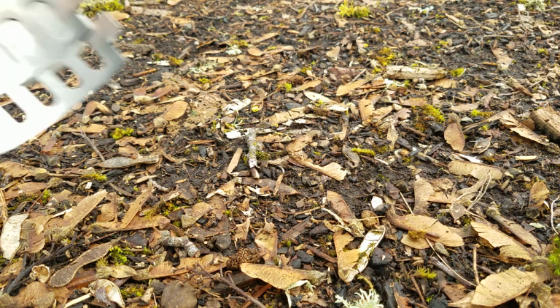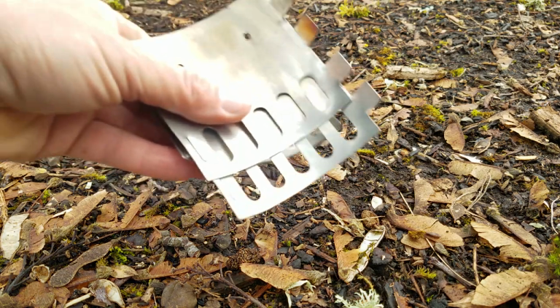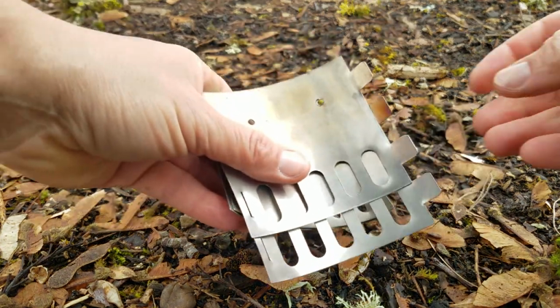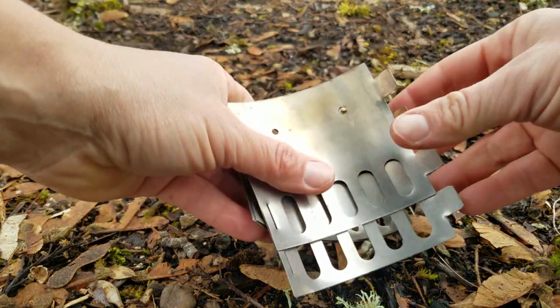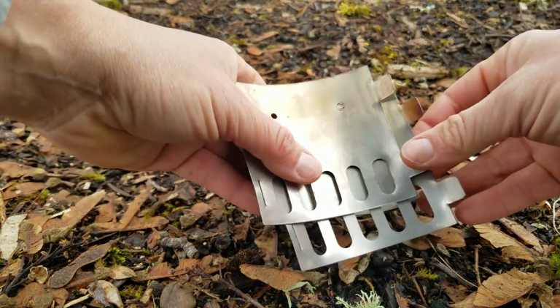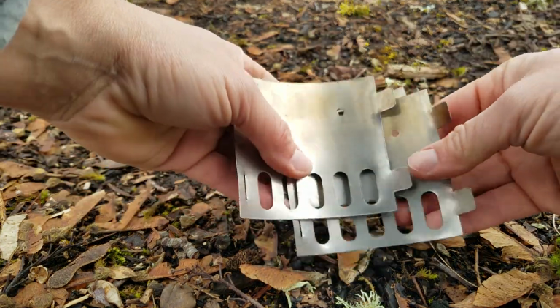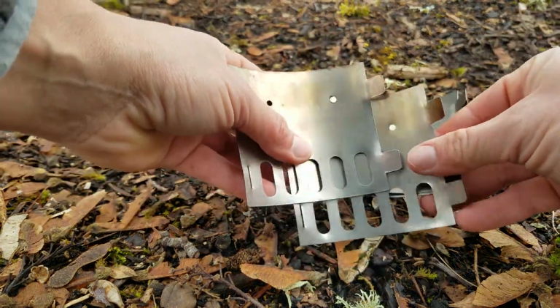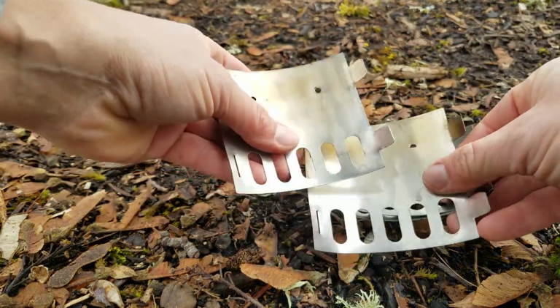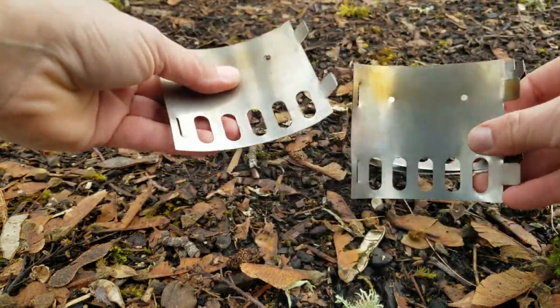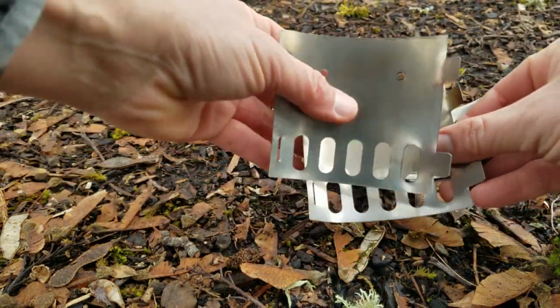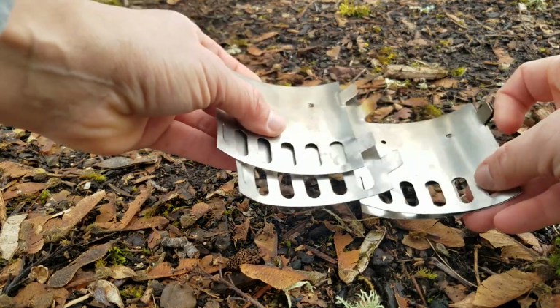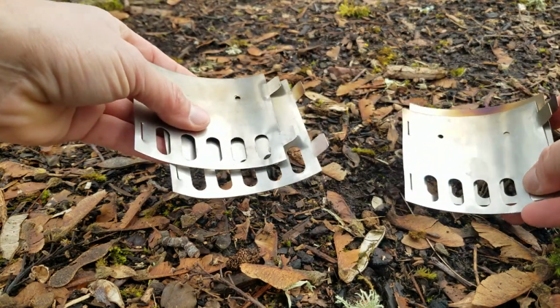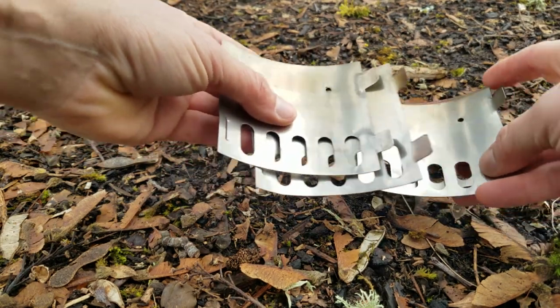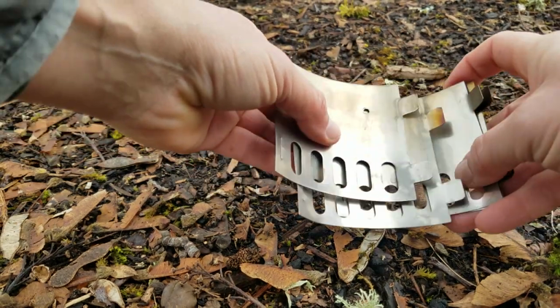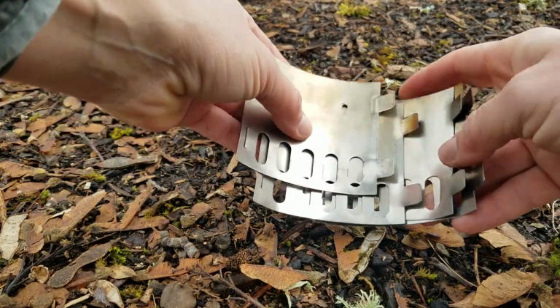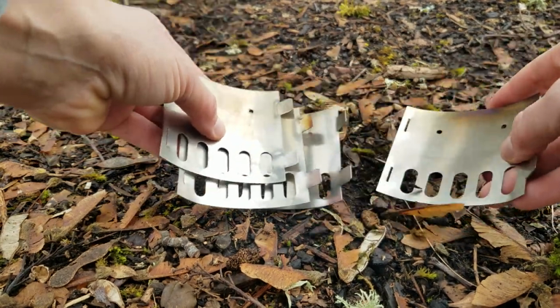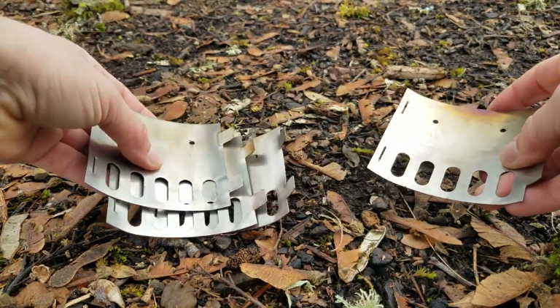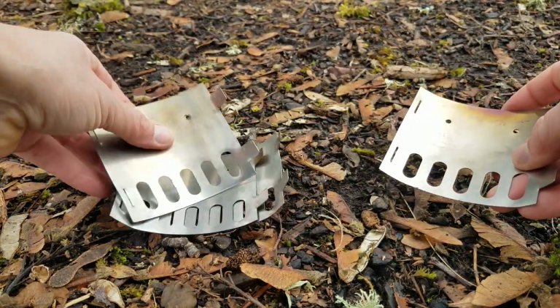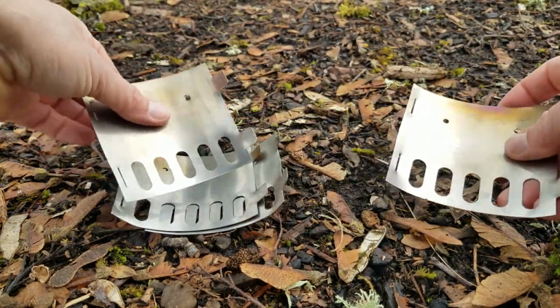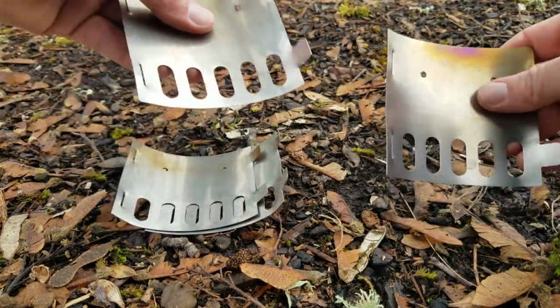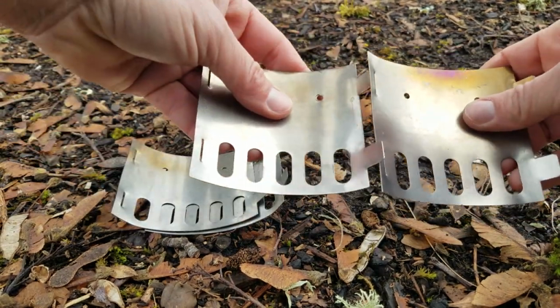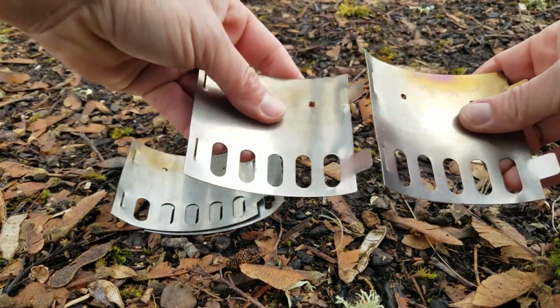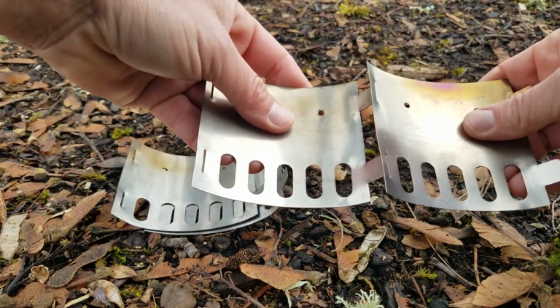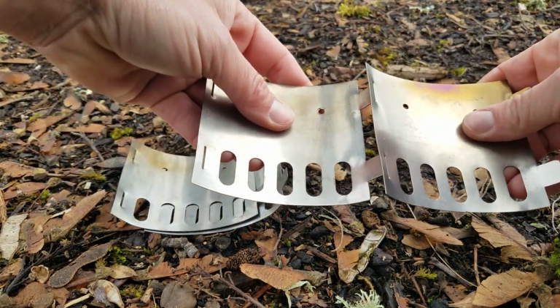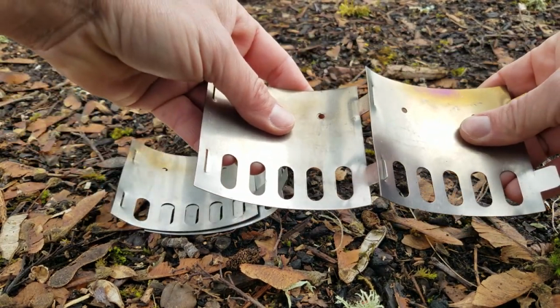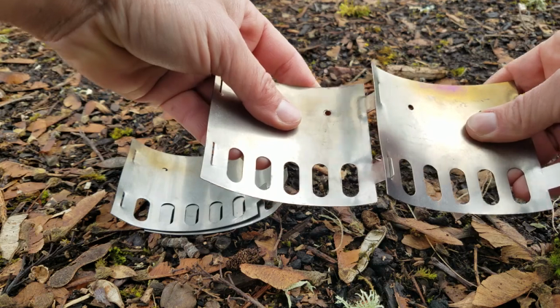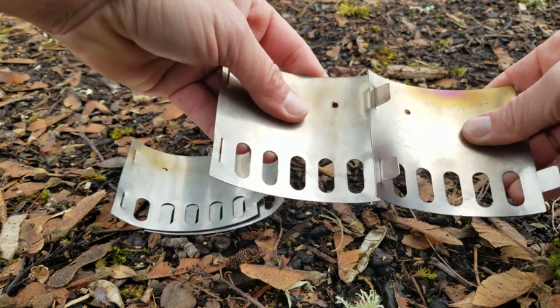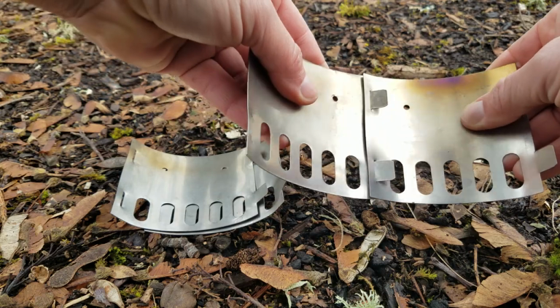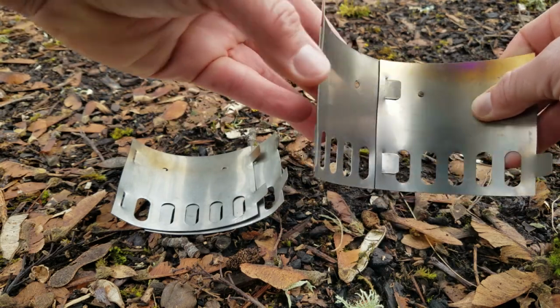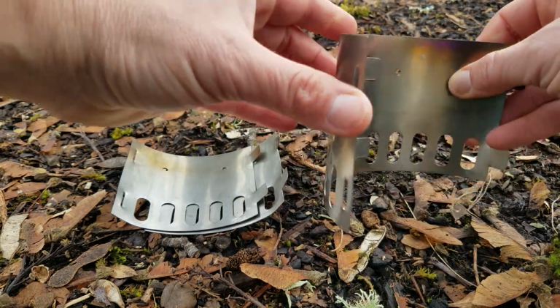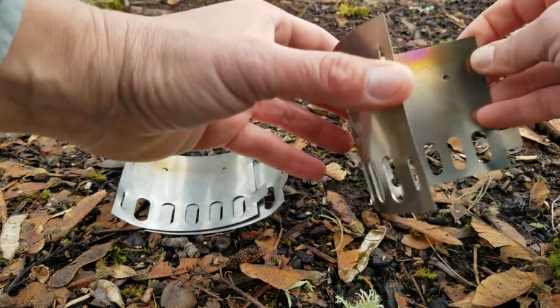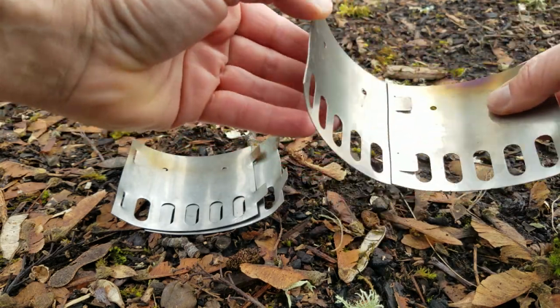I'm going to demonstrate how to put the Toaks titanium ti stand together. This is the windscreen and pot stand that you'll use in conjunction with the alcohol stove.